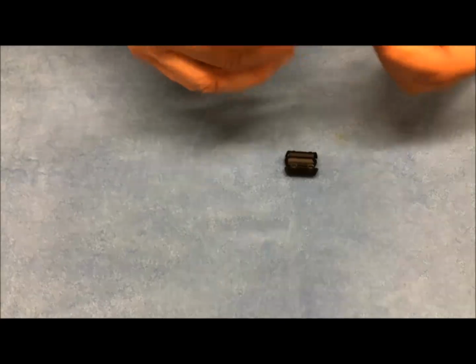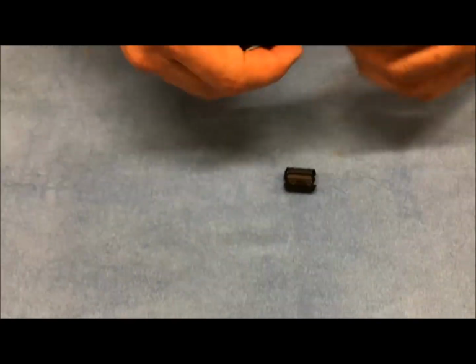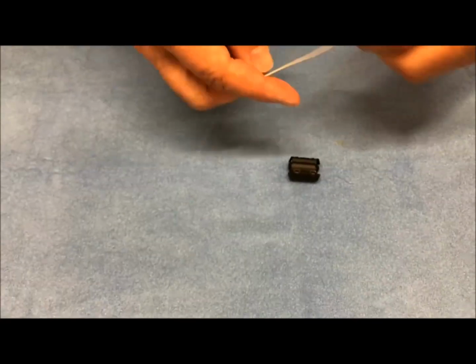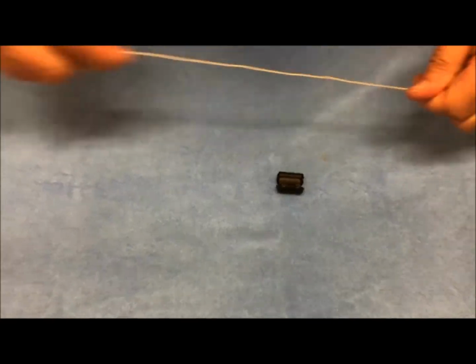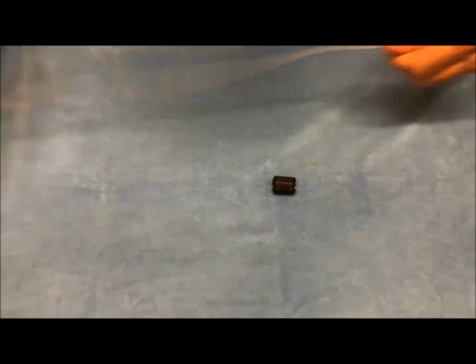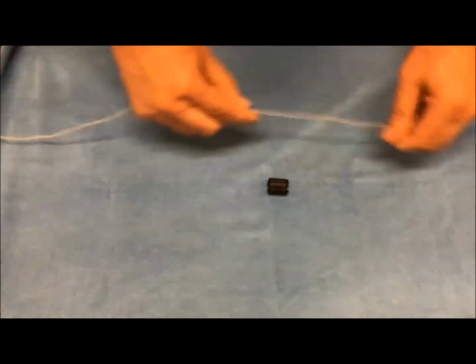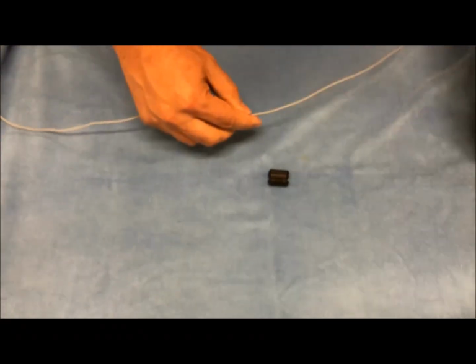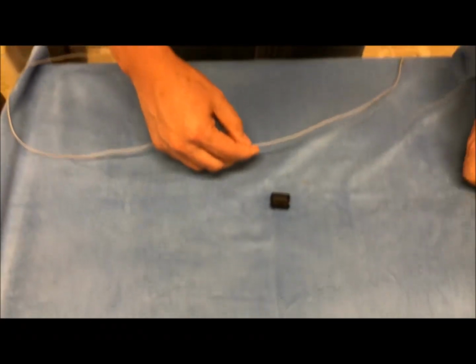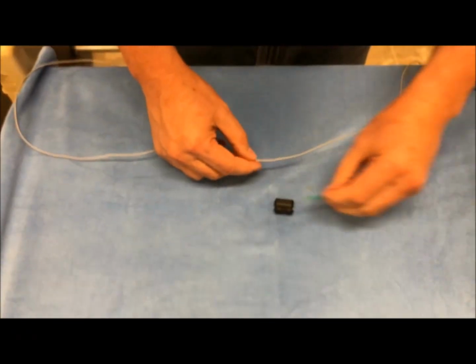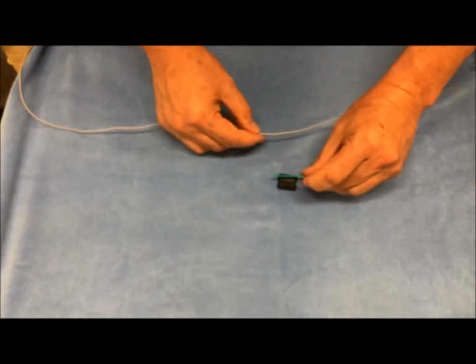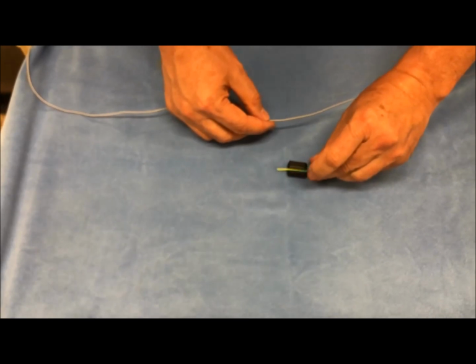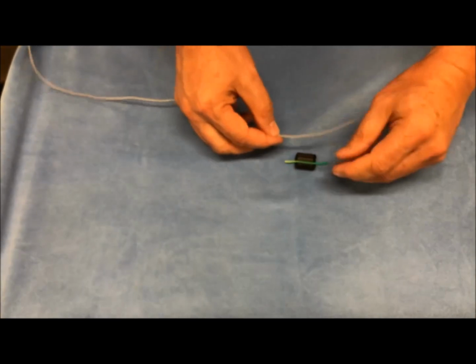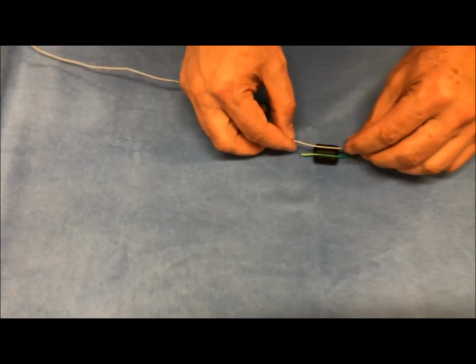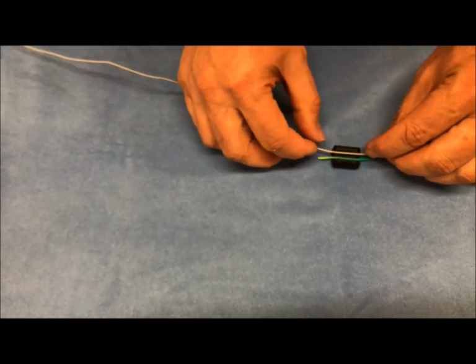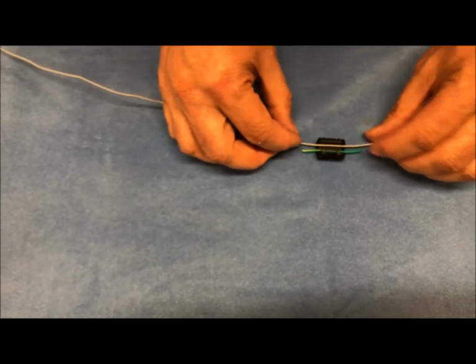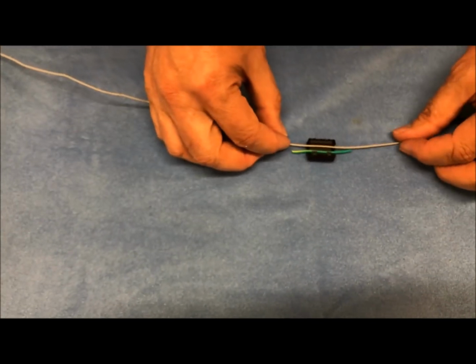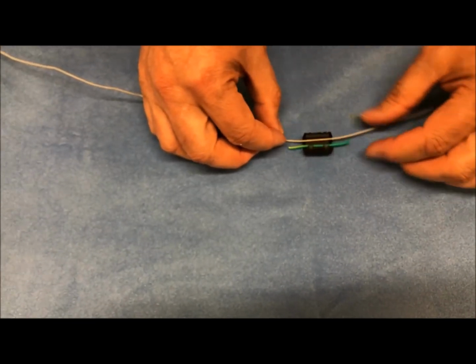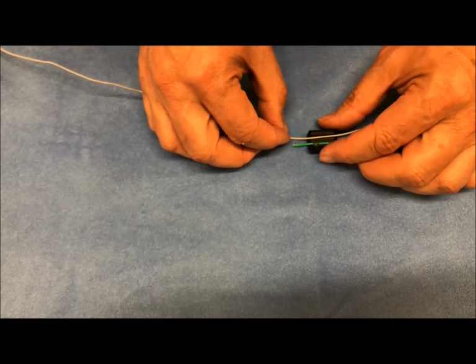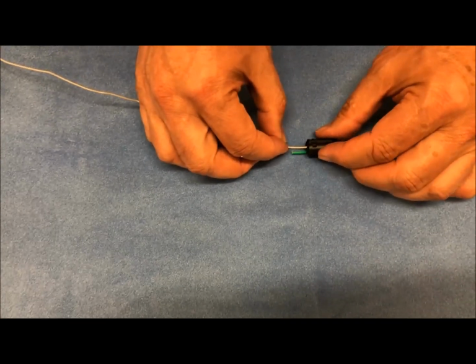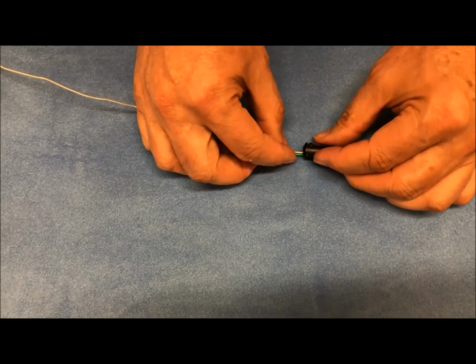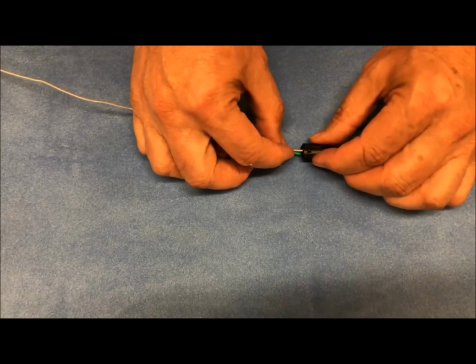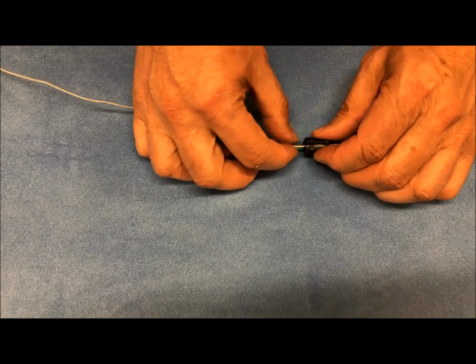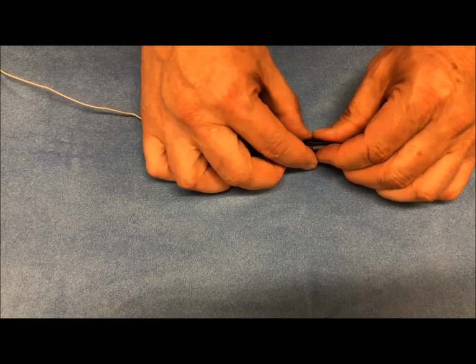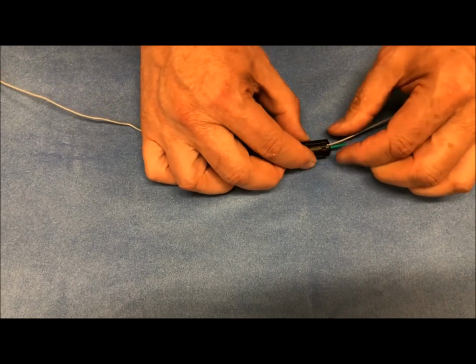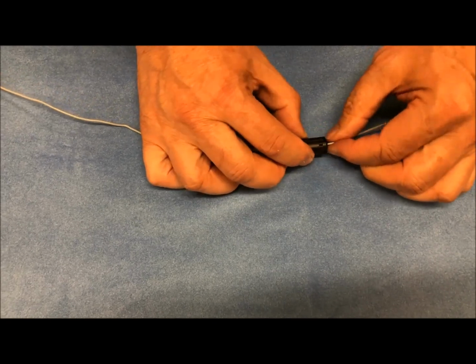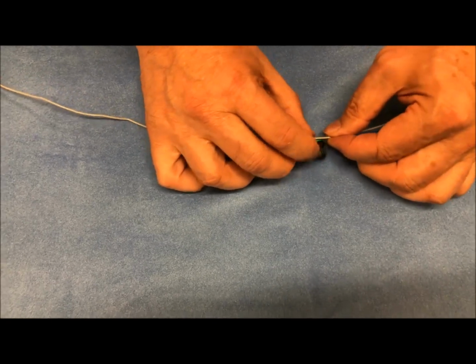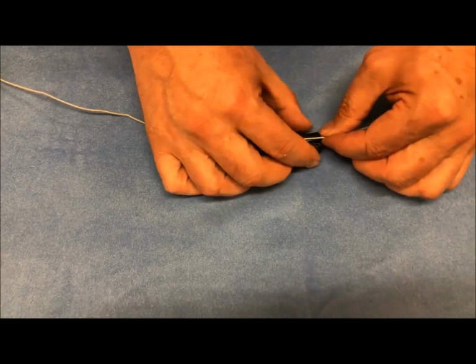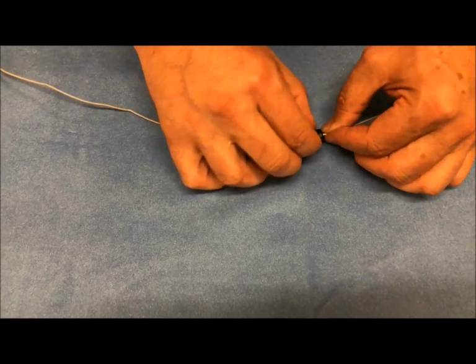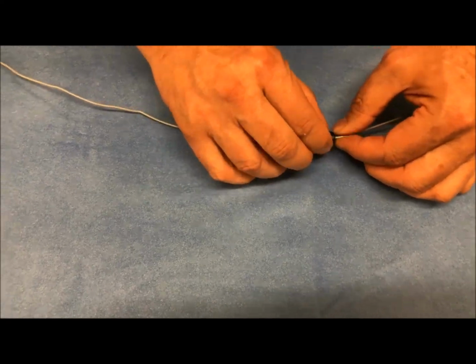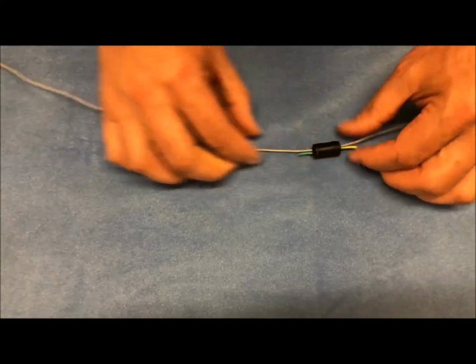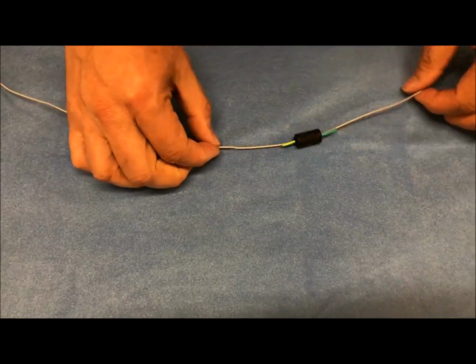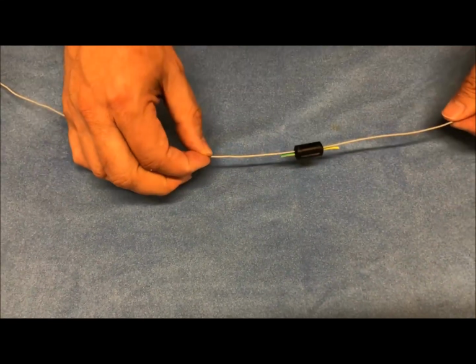Yet a third alternative would be to use a space filler. In this case we use a small section of wire. A rubber band could be used, or a piece of toothpick — anything that will help fill the space so that the ferrite can clamp securely around the wire.